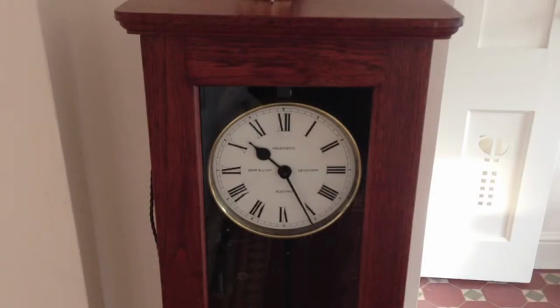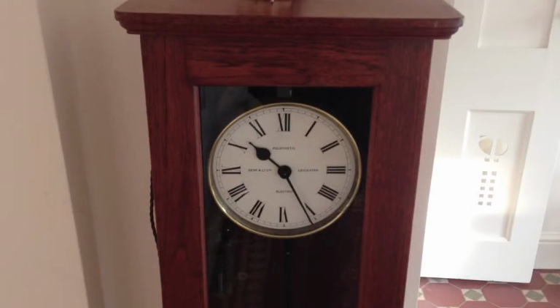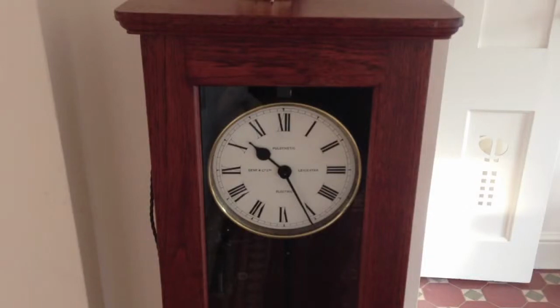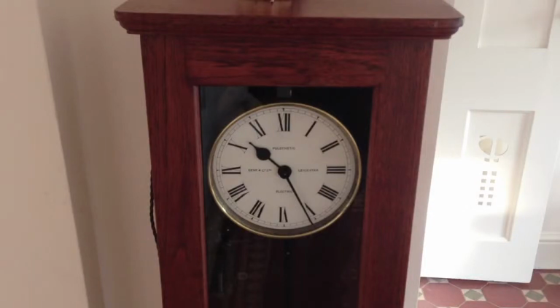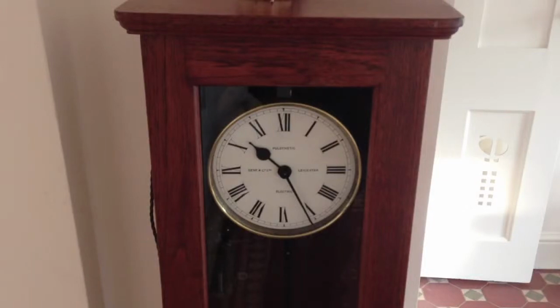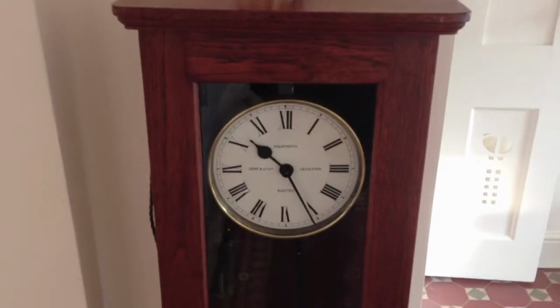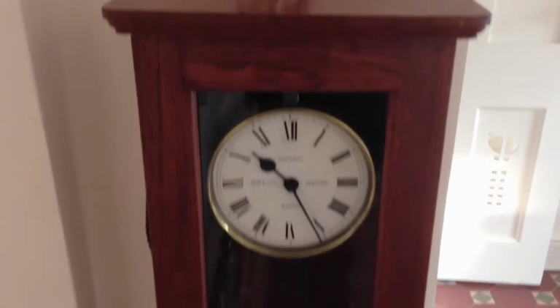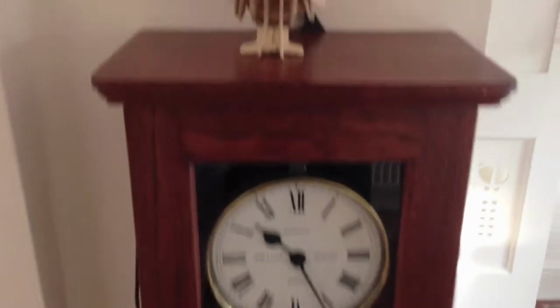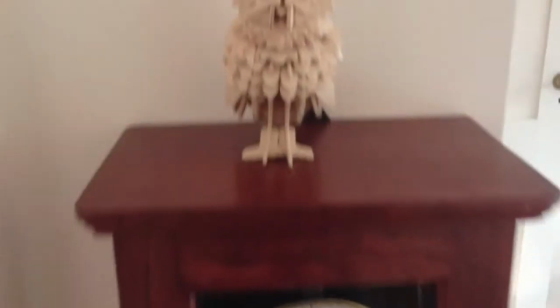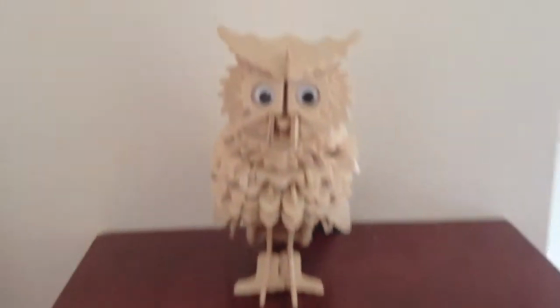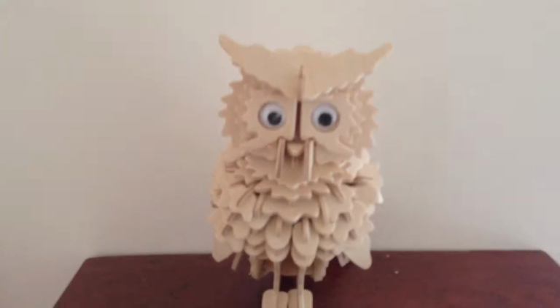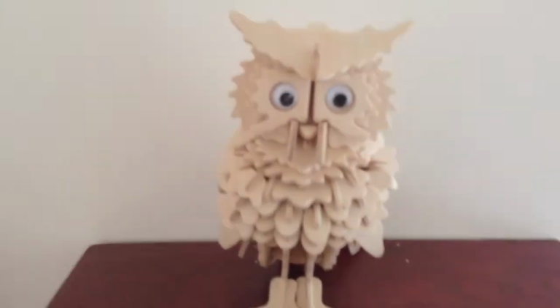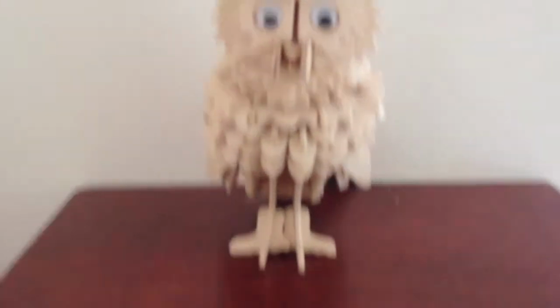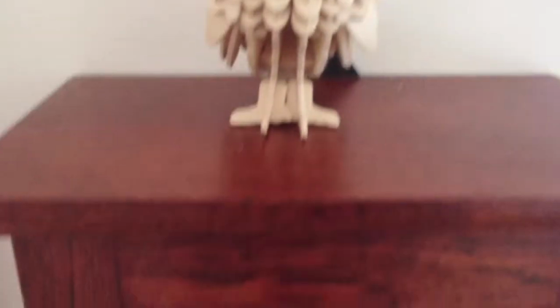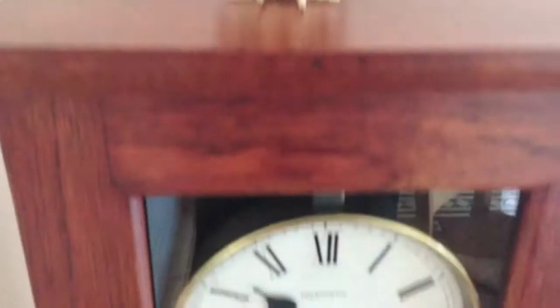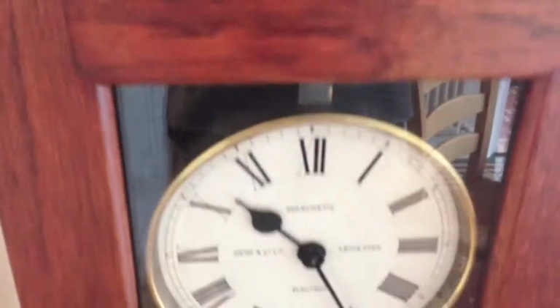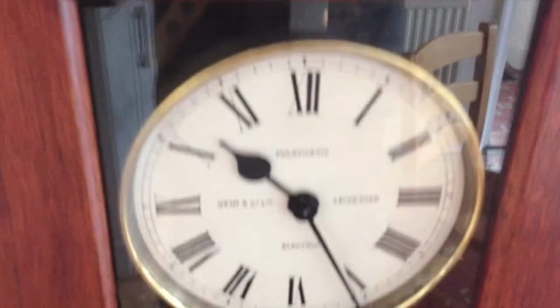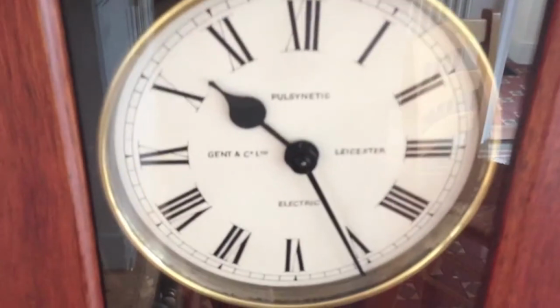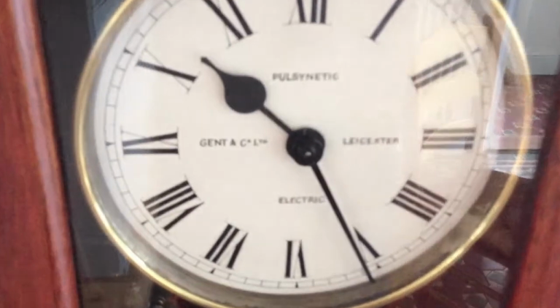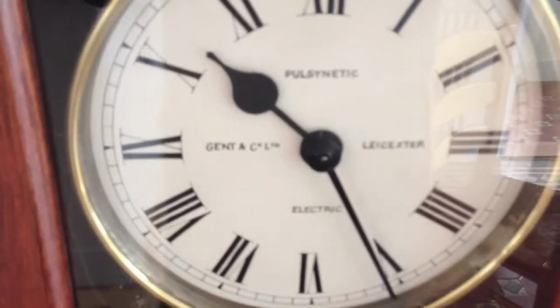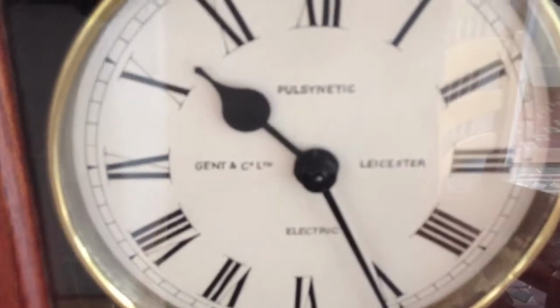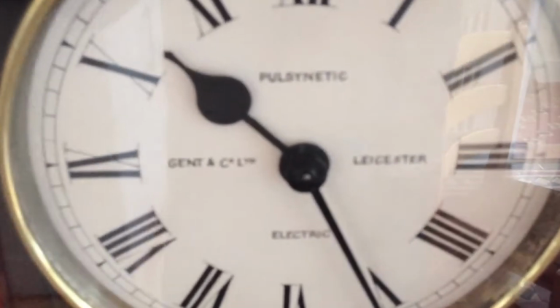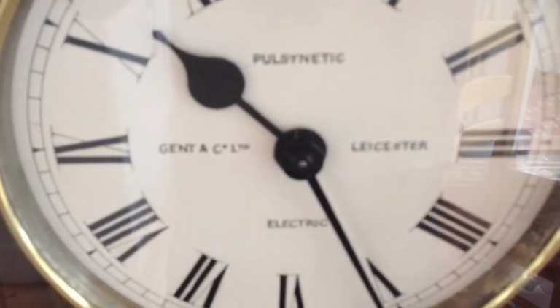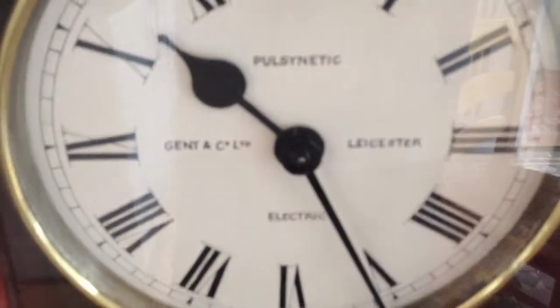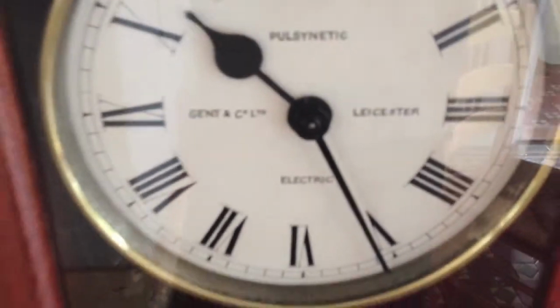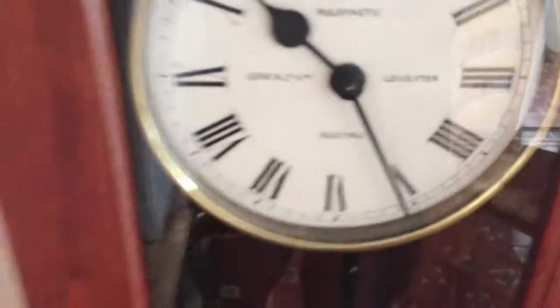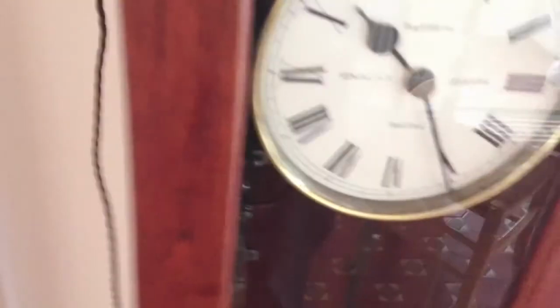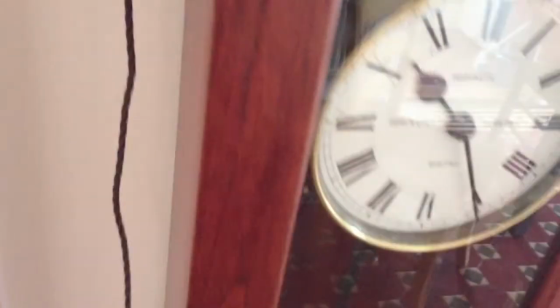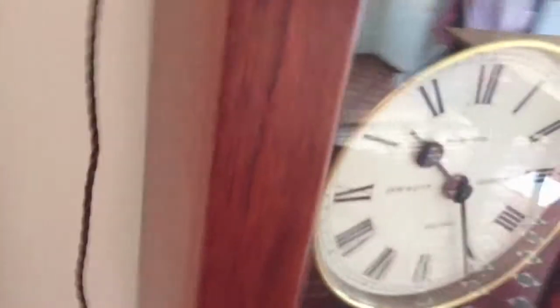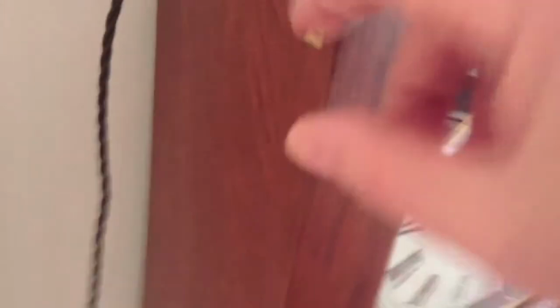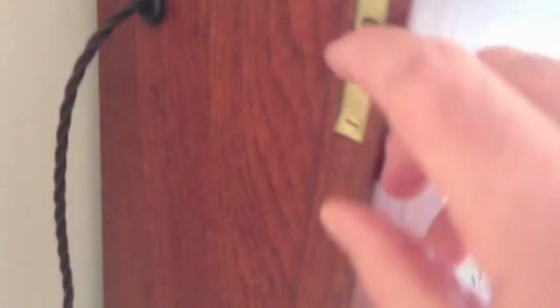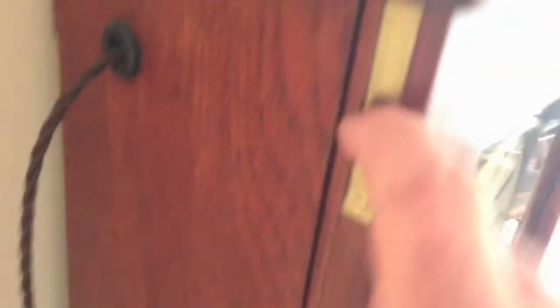This is a Pulsinetic clock built in the 1920s. This clock was built in 1920 in Leicester and it's made of teak.